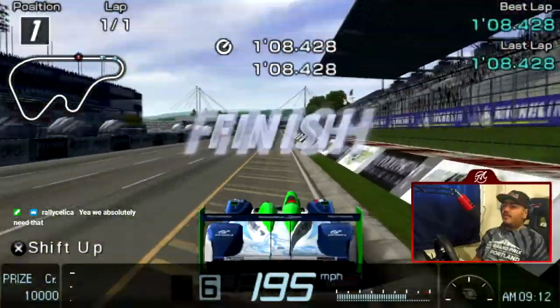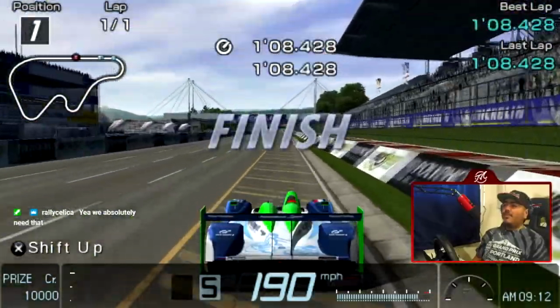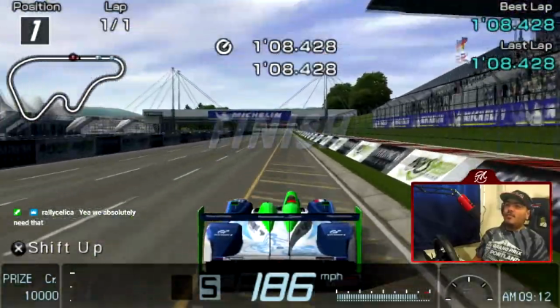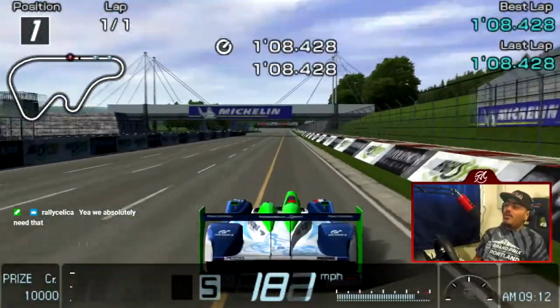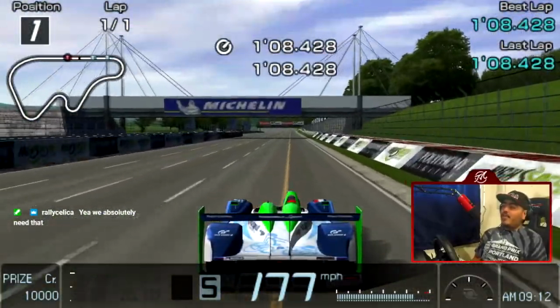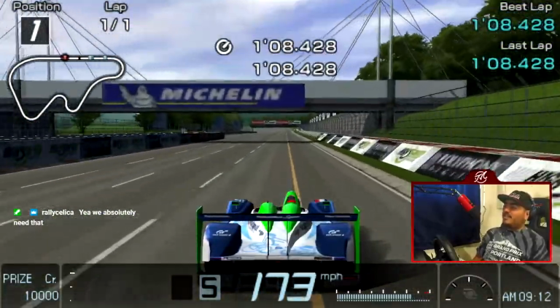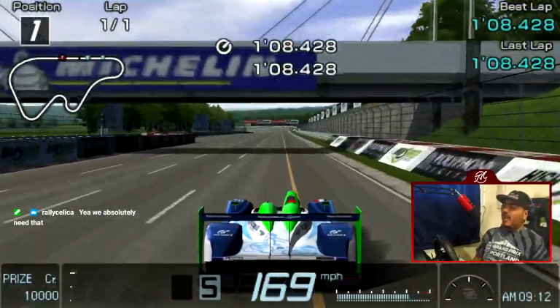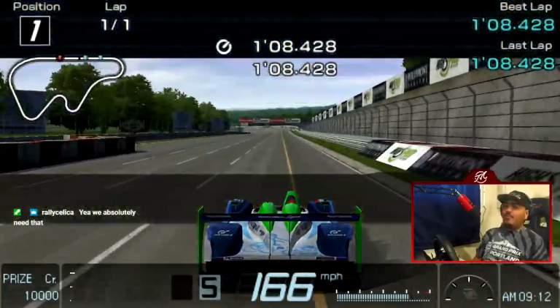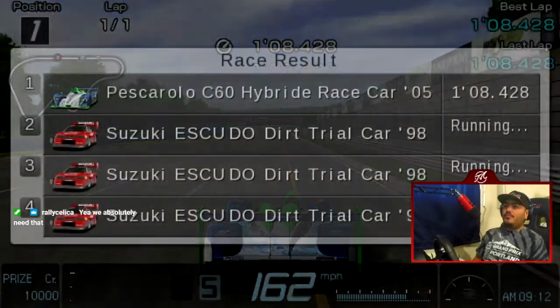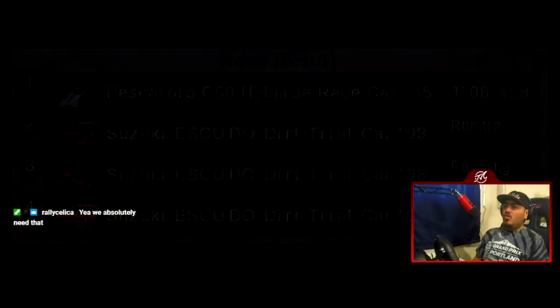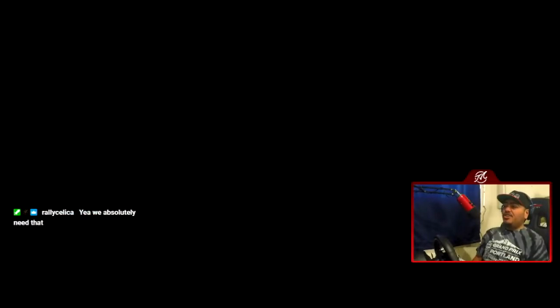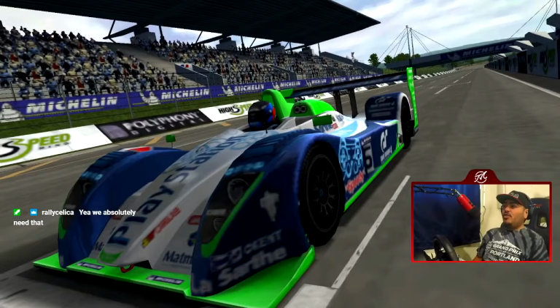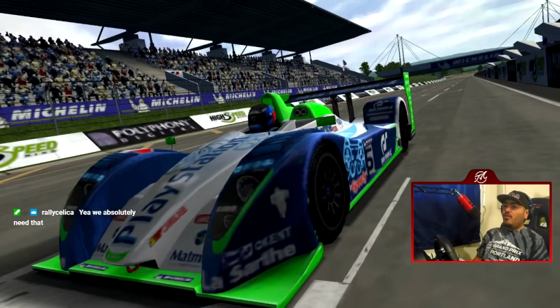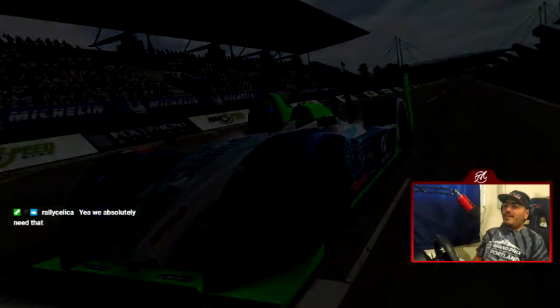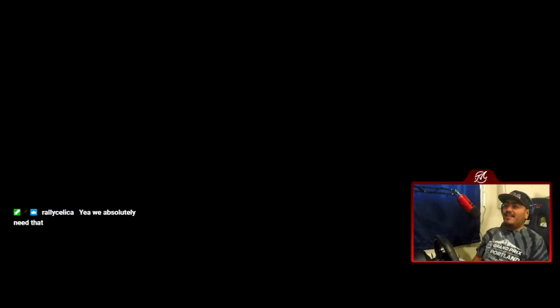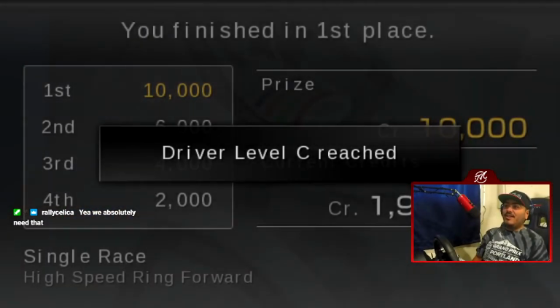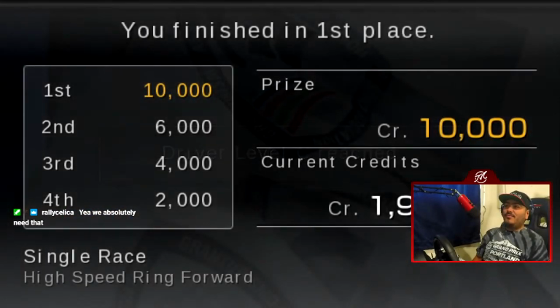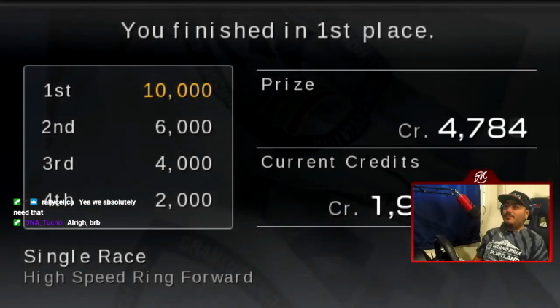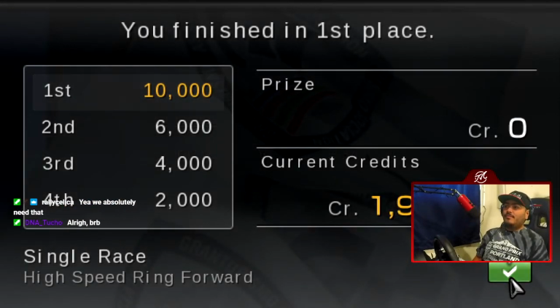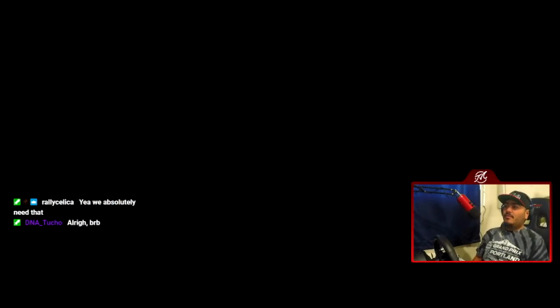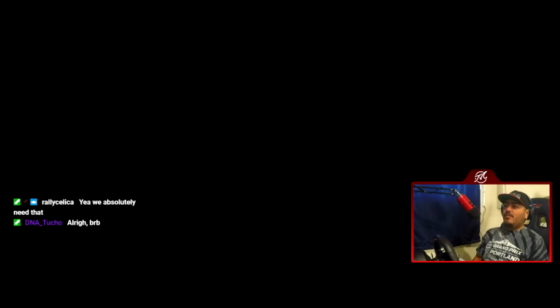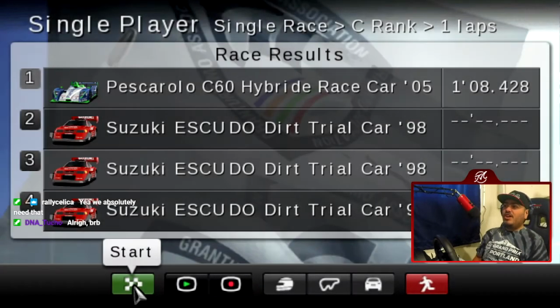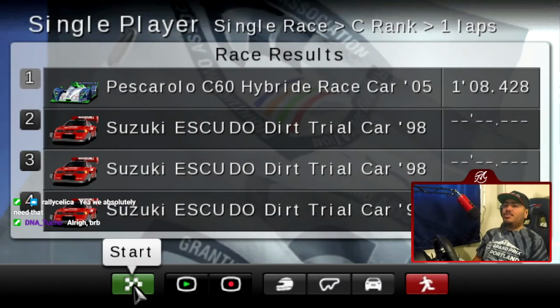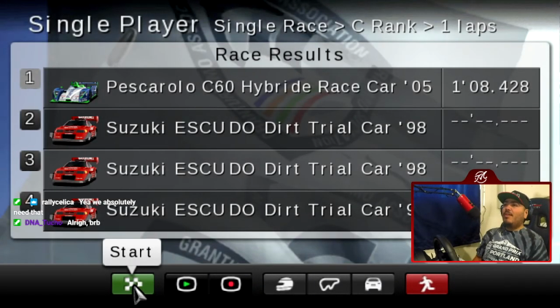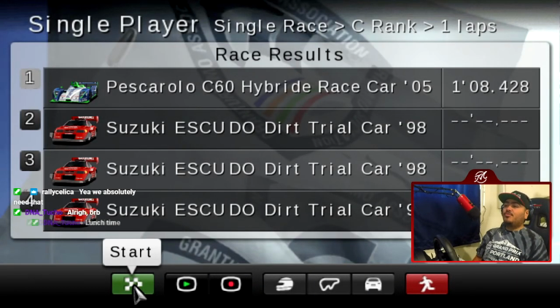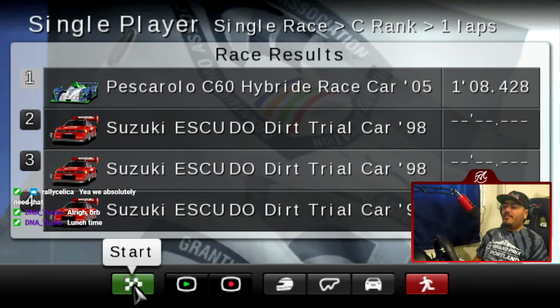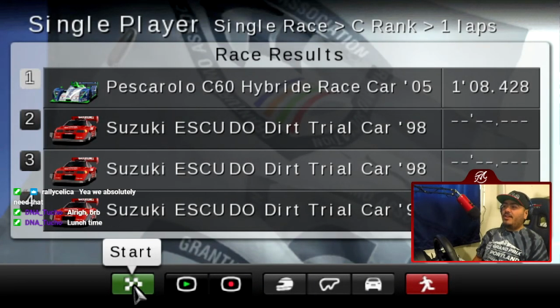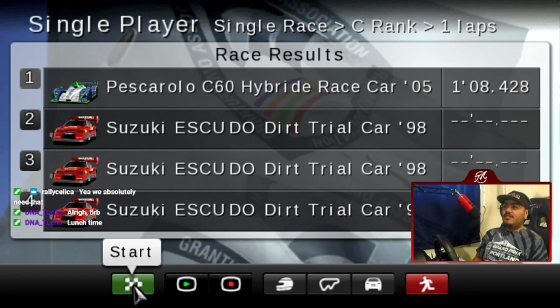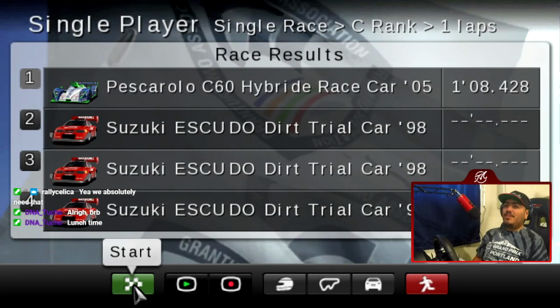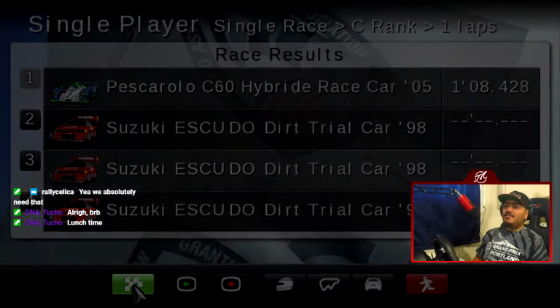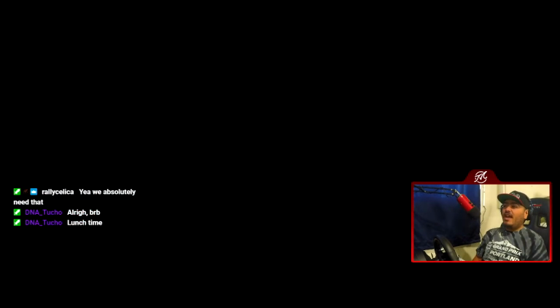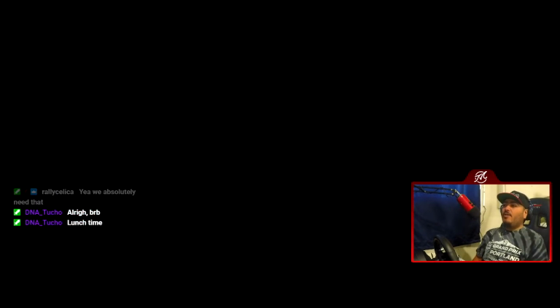Yeah, 108 — we can get this done ASAP. We might actually have time to do the reverse variant at this rate, though that could be pushing it. Lunchtime — I might stop streaming soon anyways.